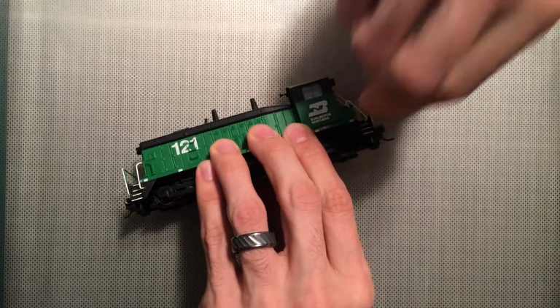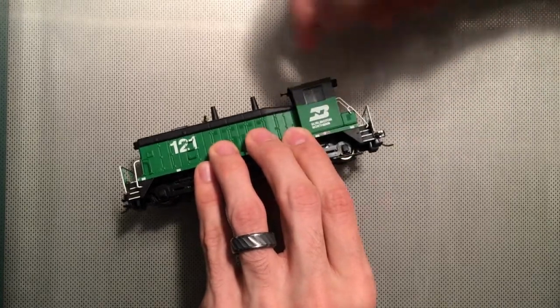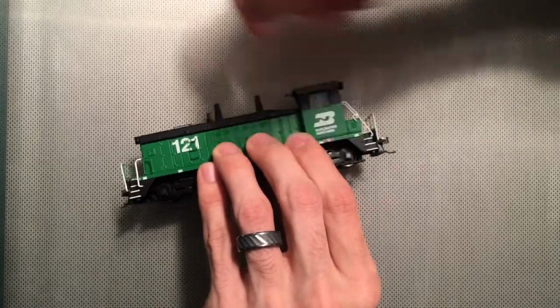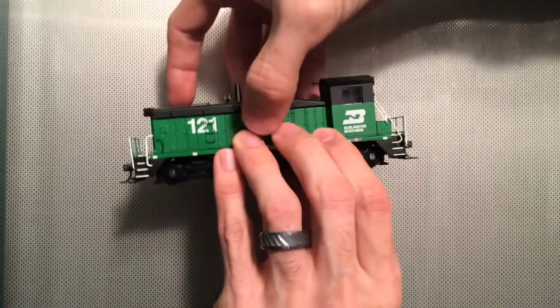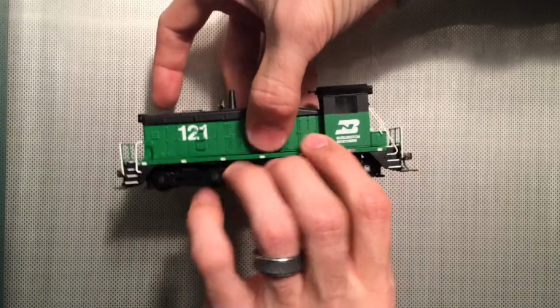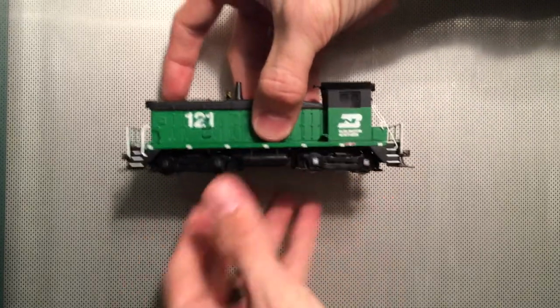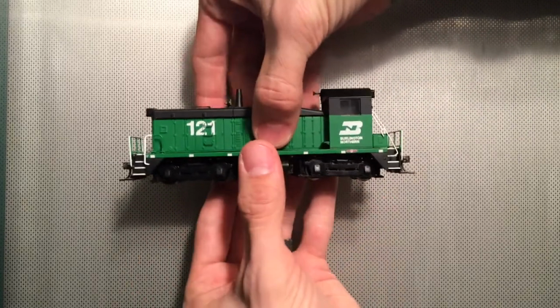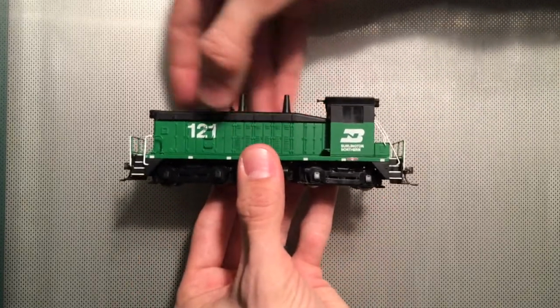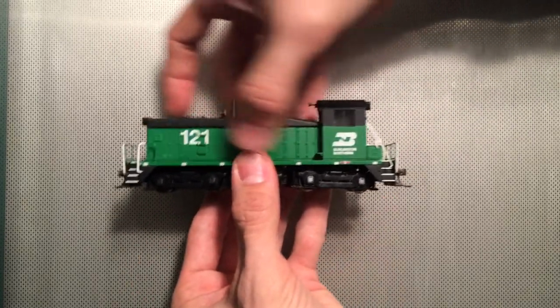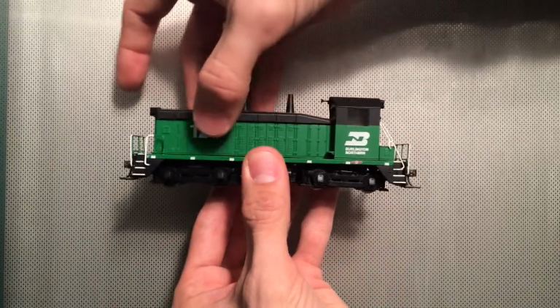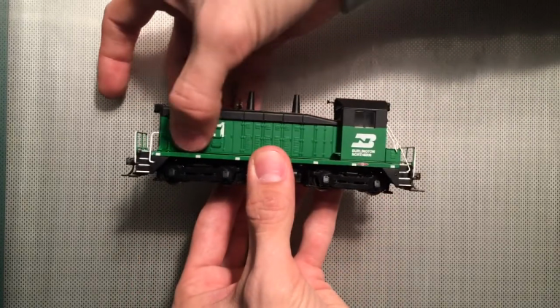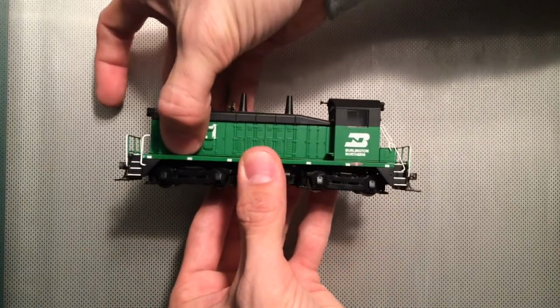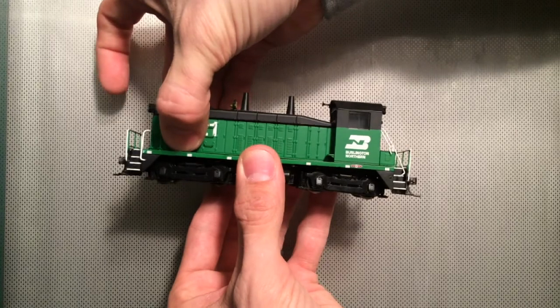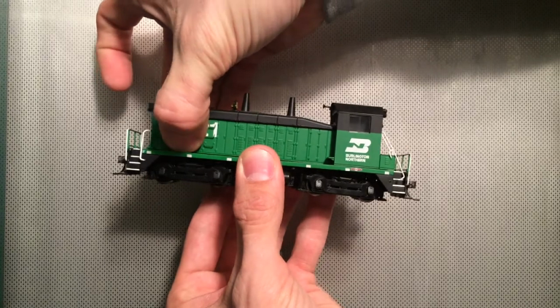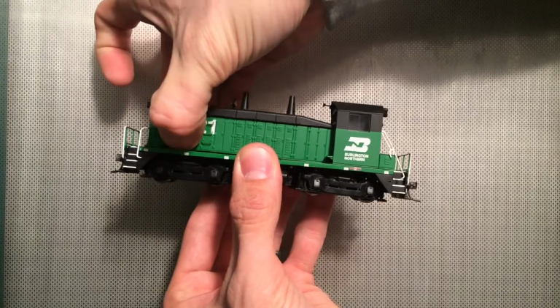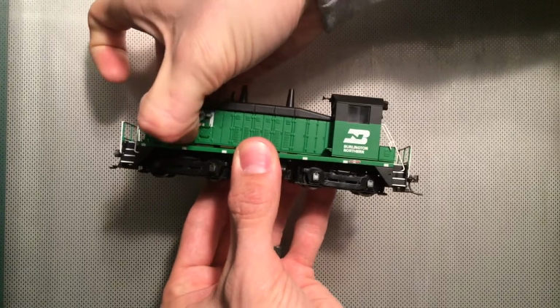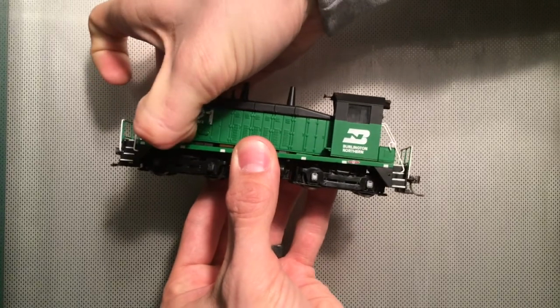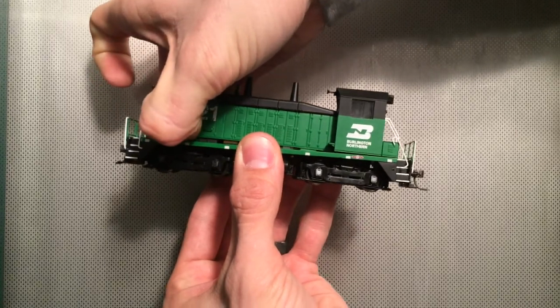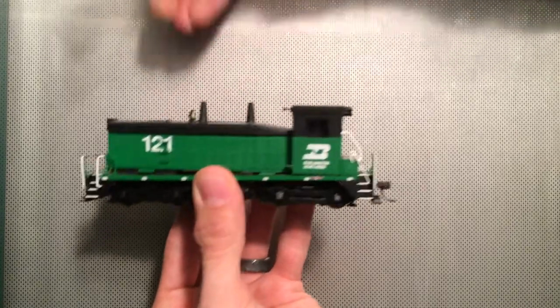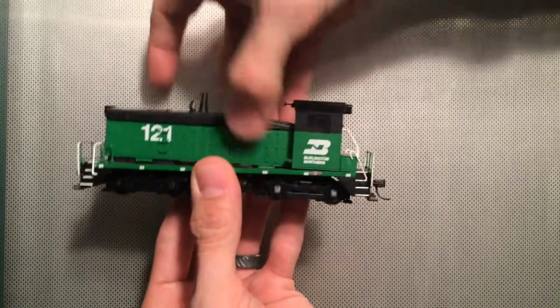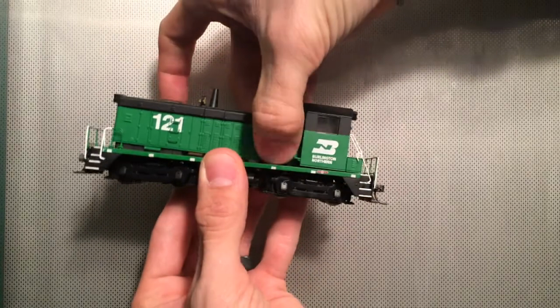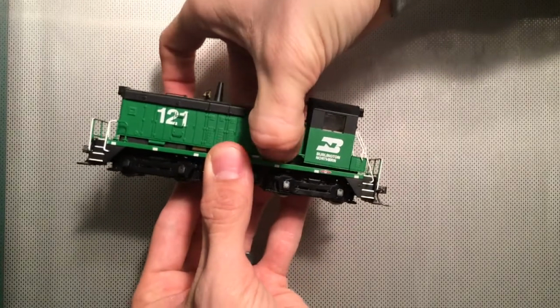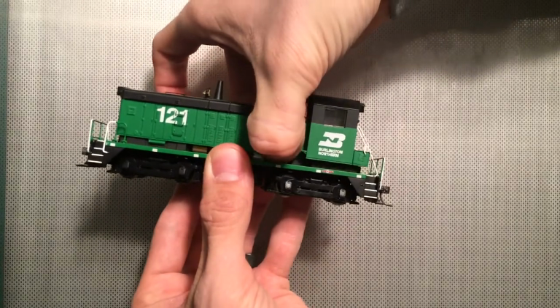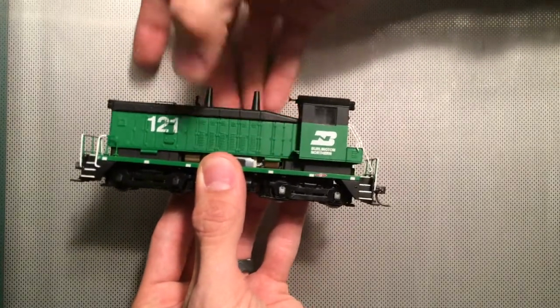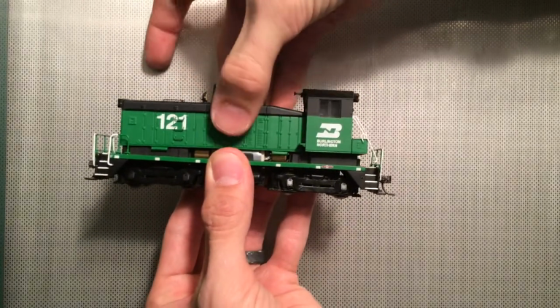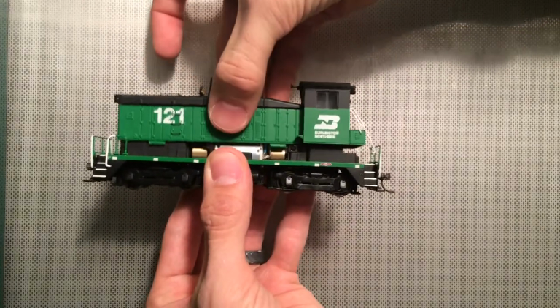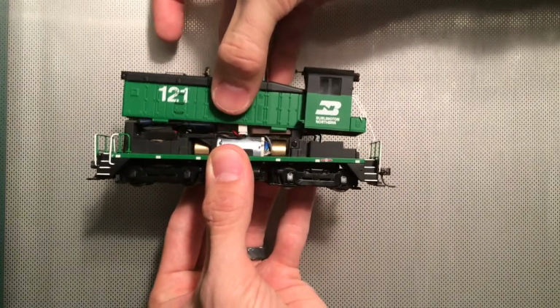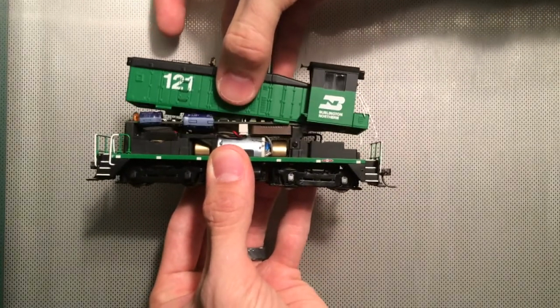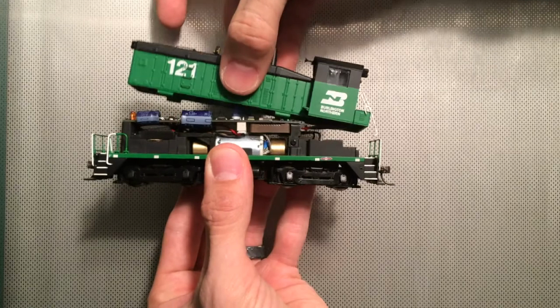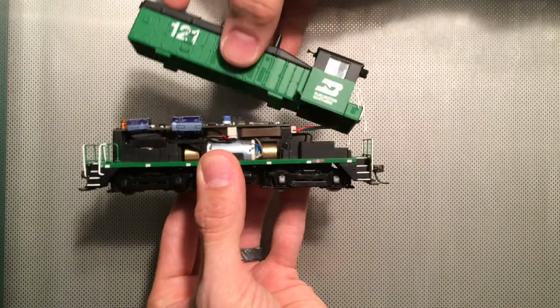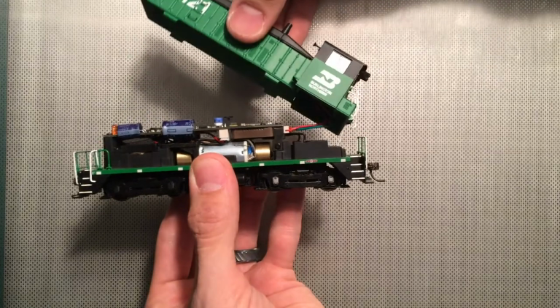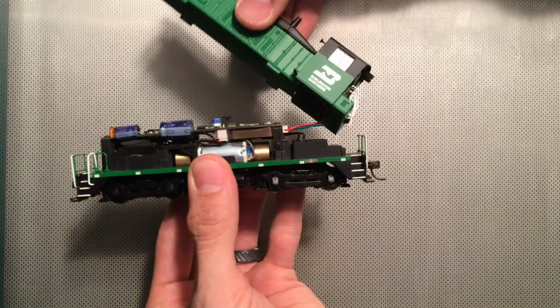I know people fear handling shells or locomotives. This one has an area where you just pinch in the back, start to lift, do the same on the front, and the shell lifts off that easily.